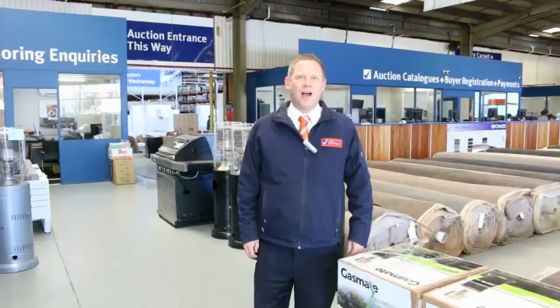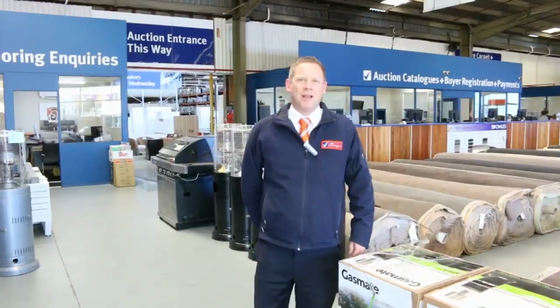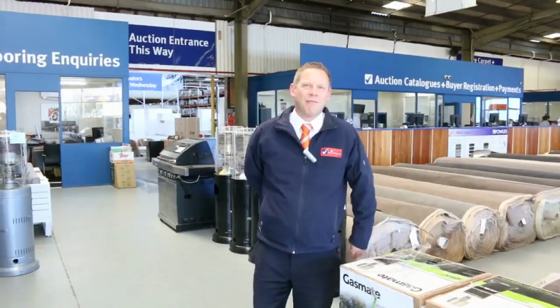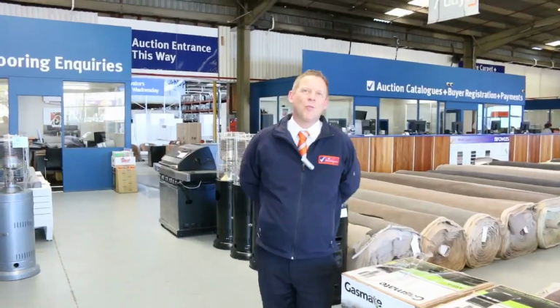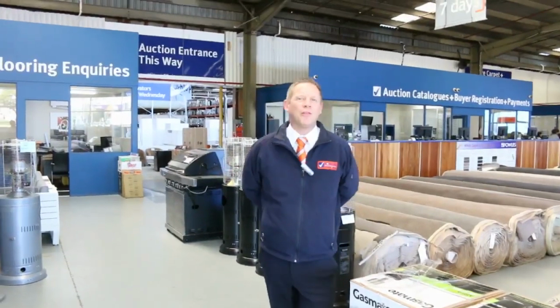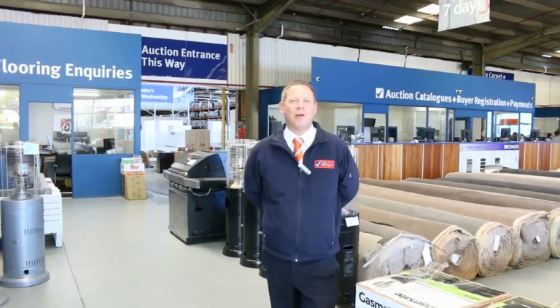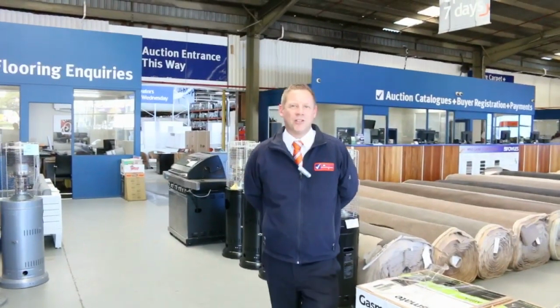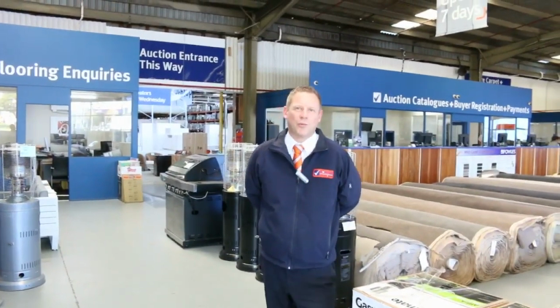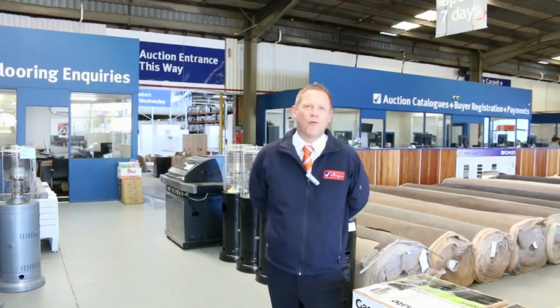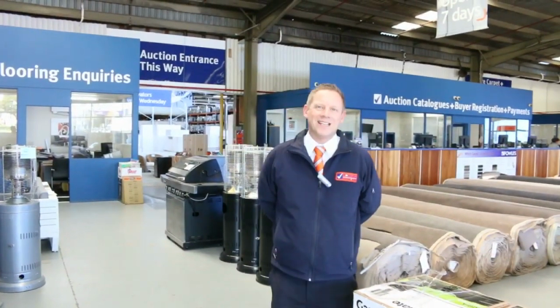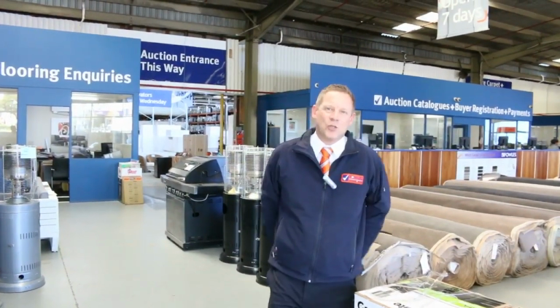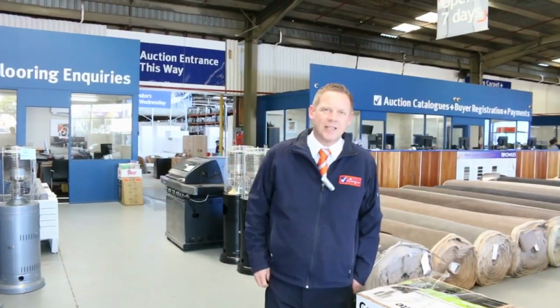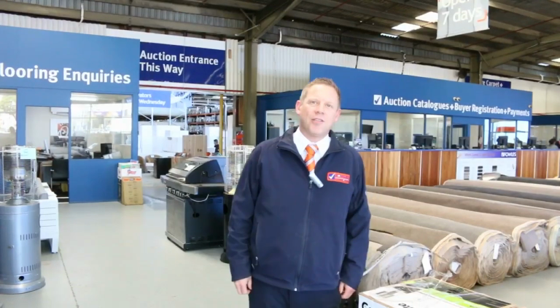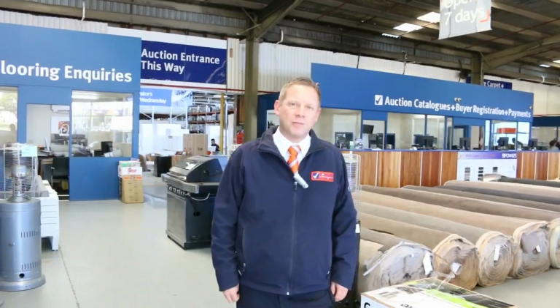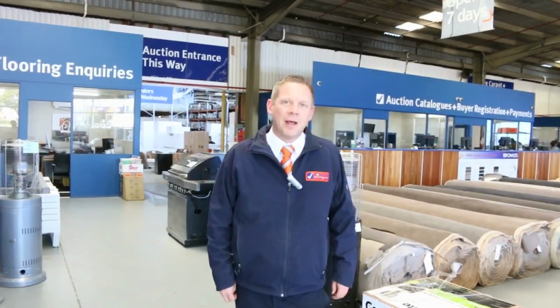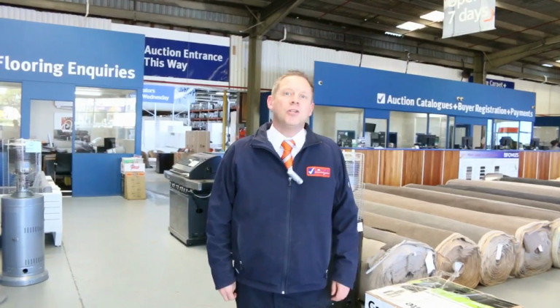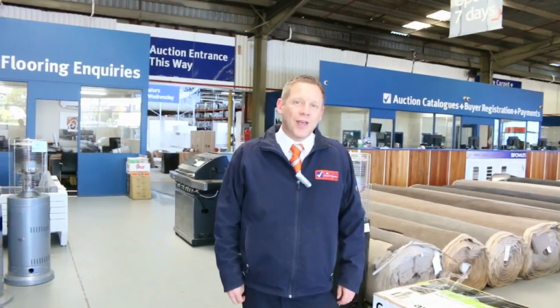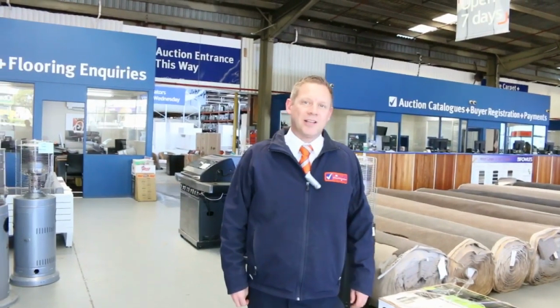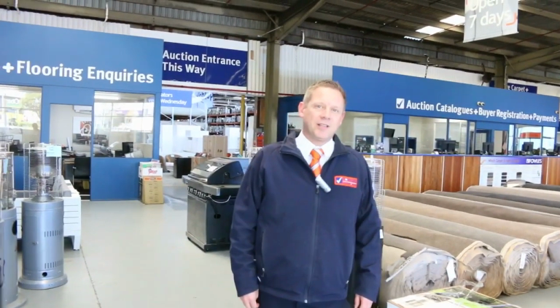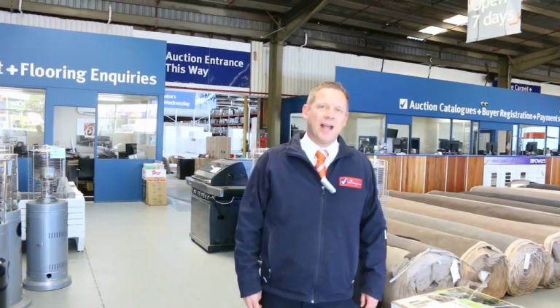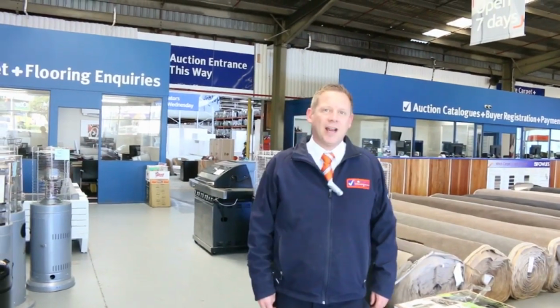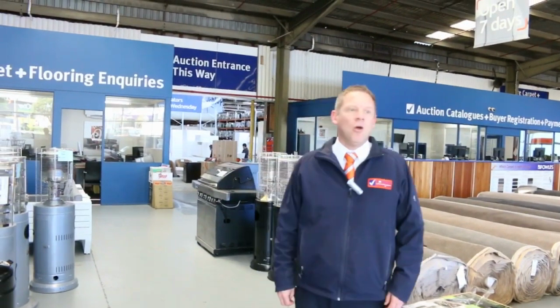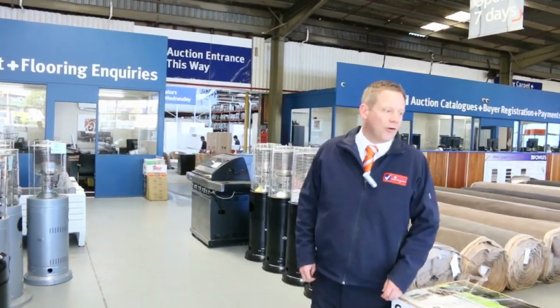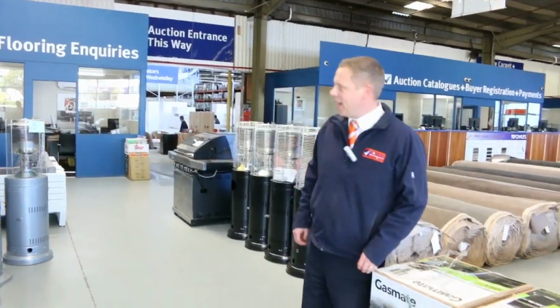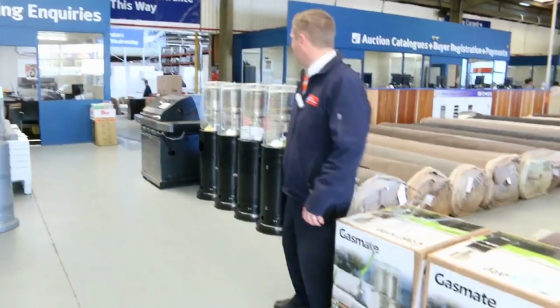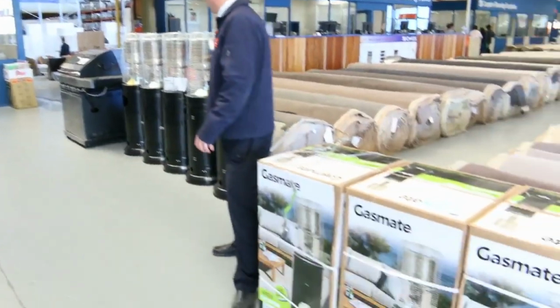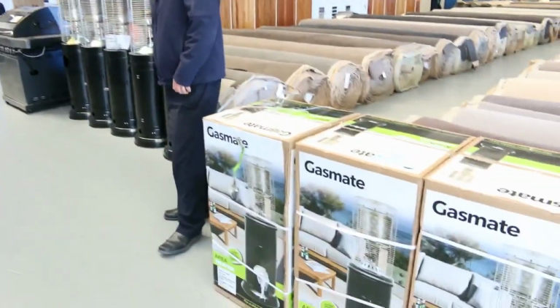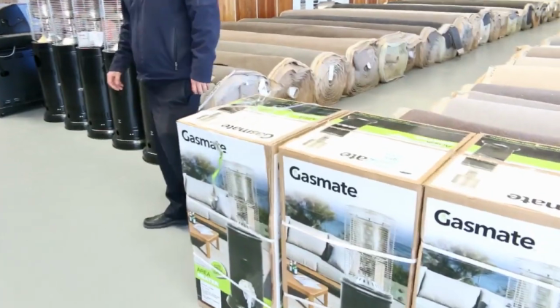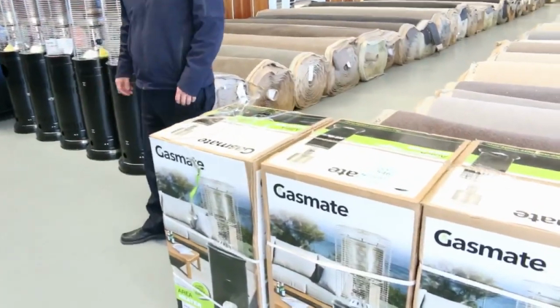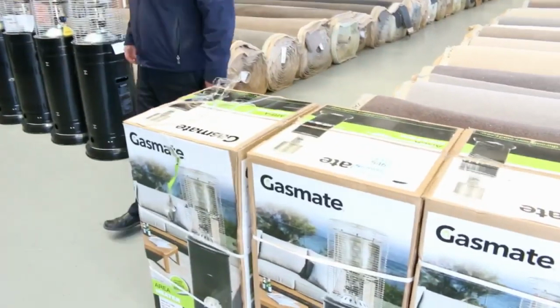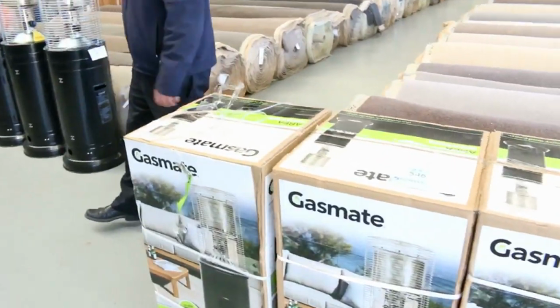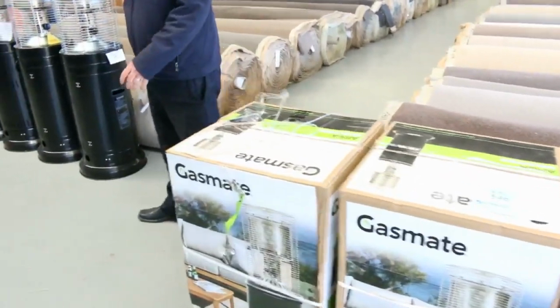Hi, I'm Liam from Fowles, and welcome to the Home Renovators Auction Preview for Wednesday the 27th of September 2017 at 10am. We've got a massive one in for you again — around 550 lots.